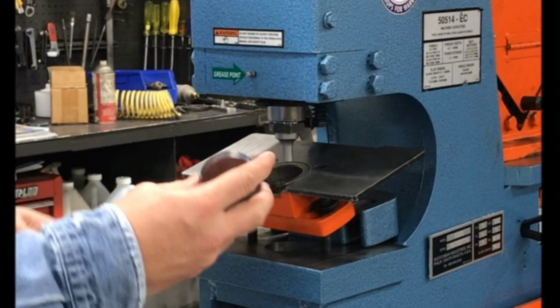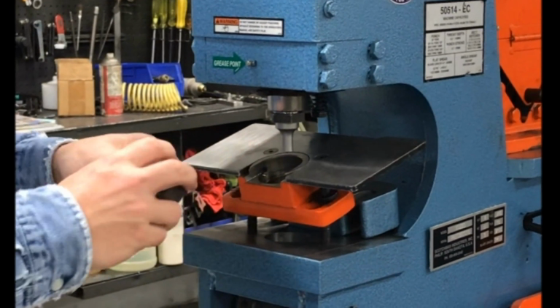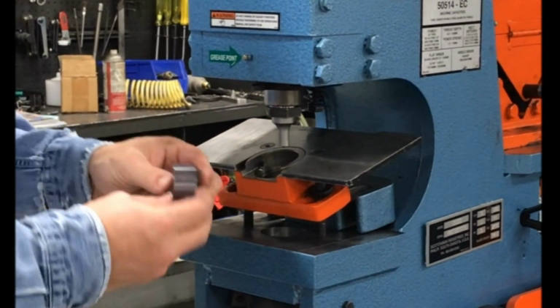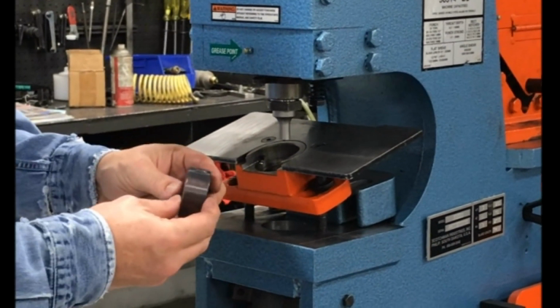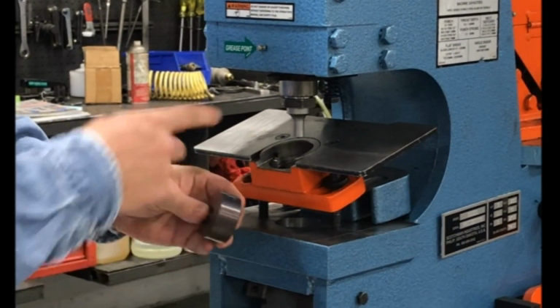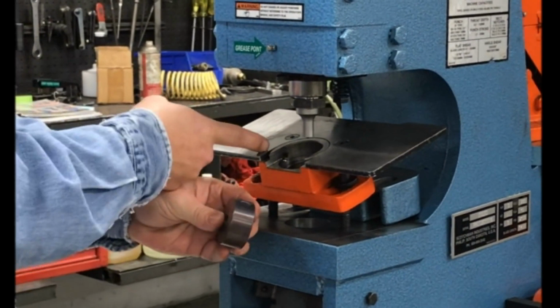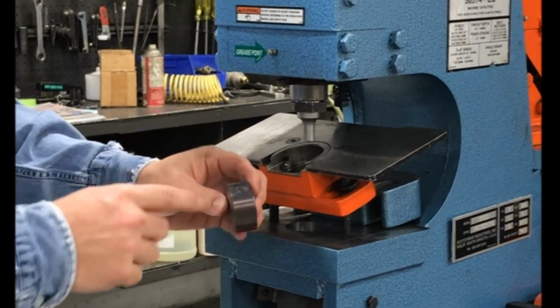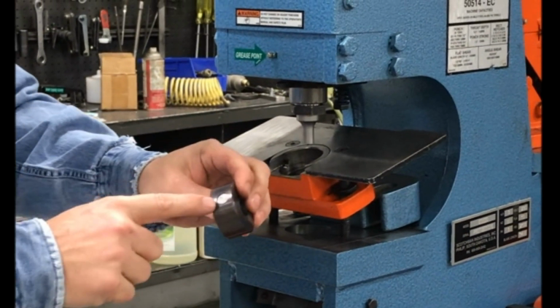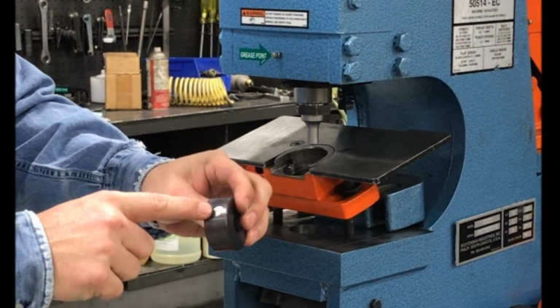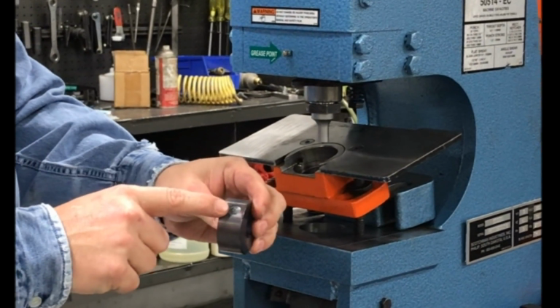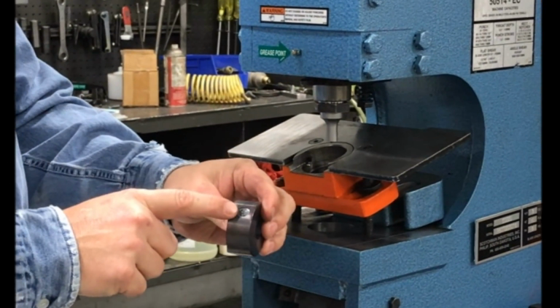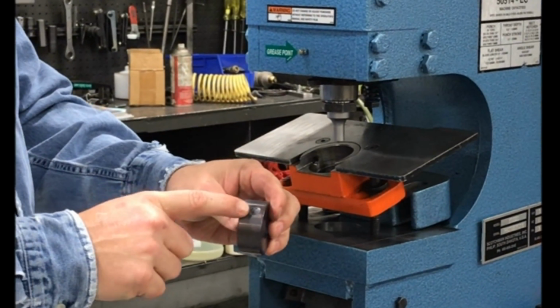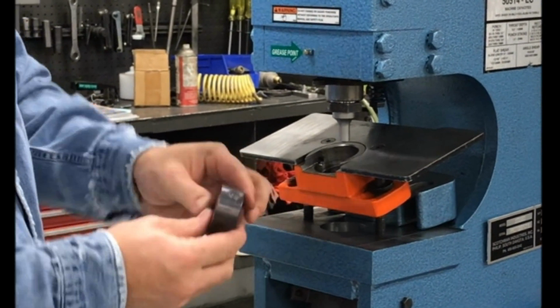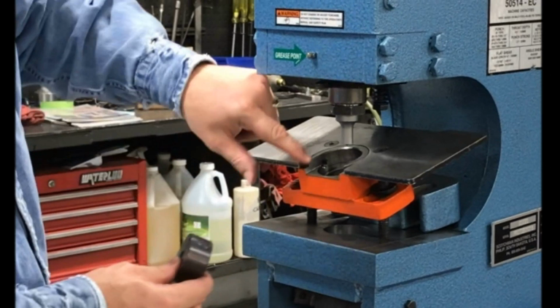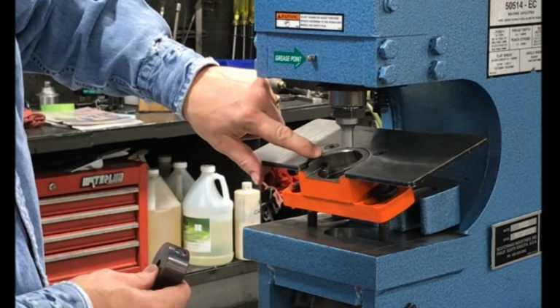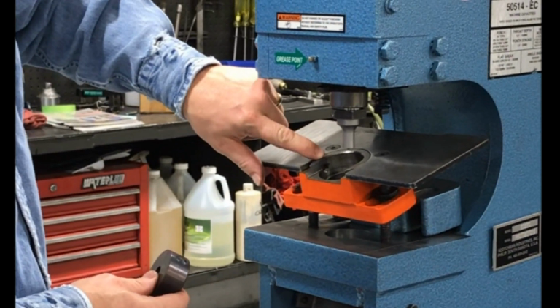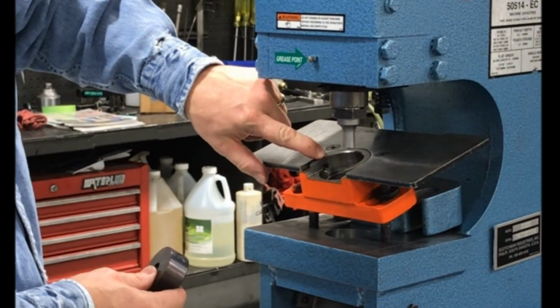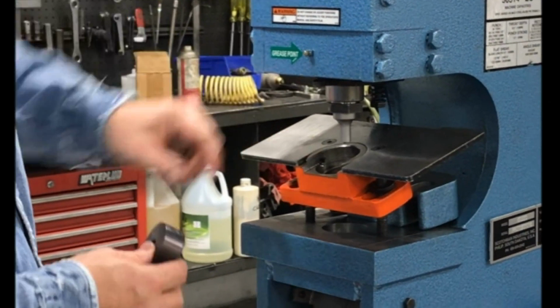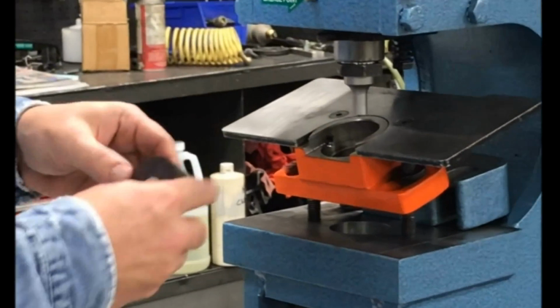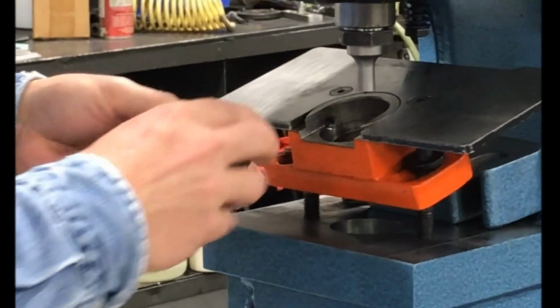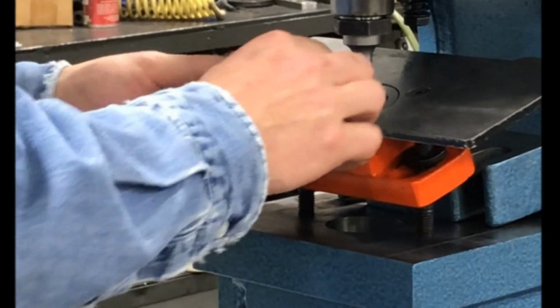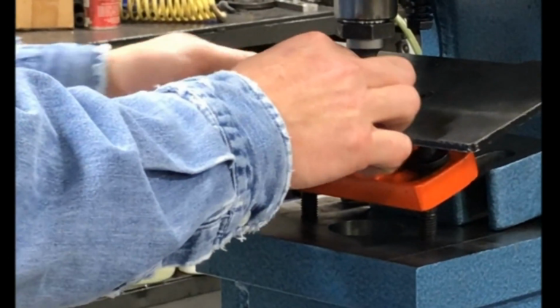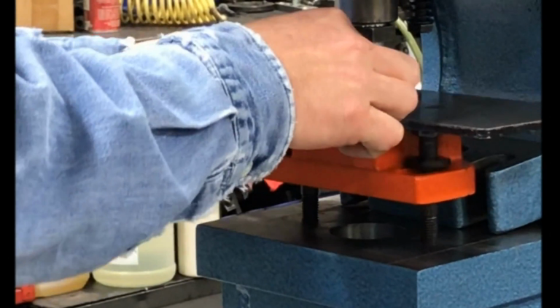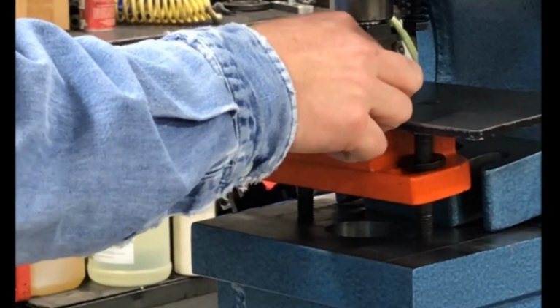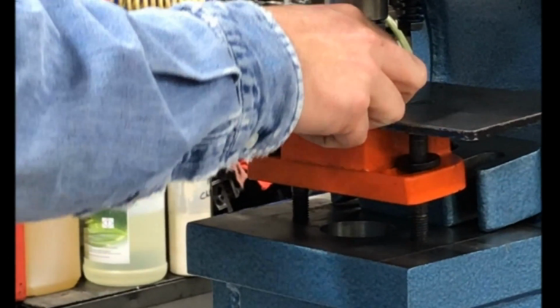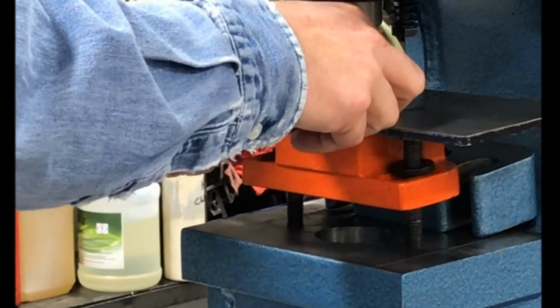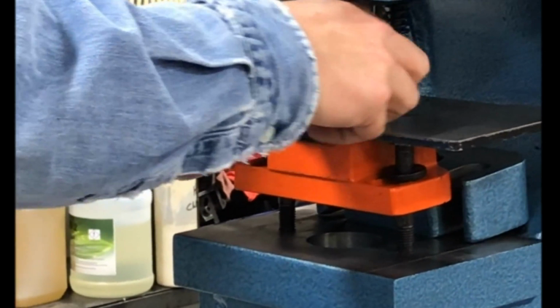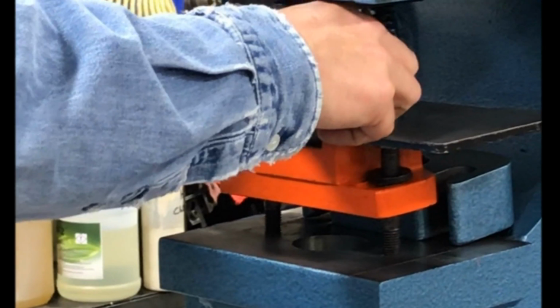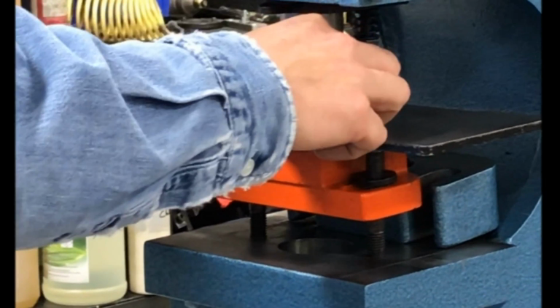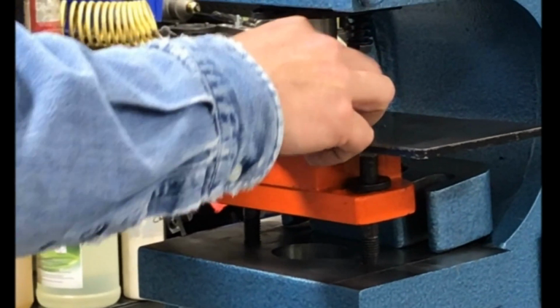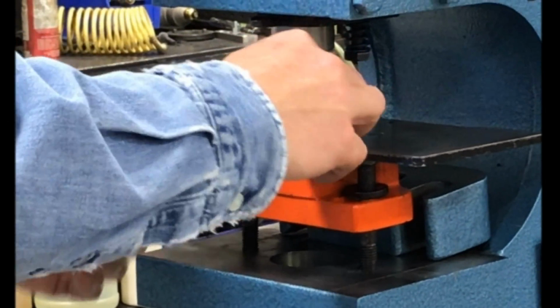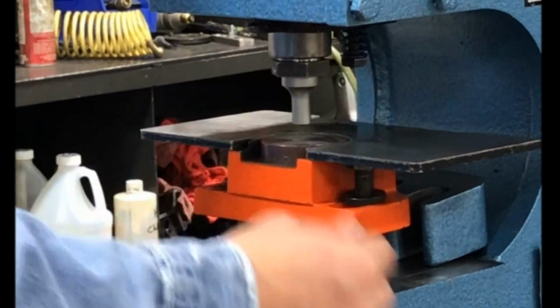Now we need to place our die in our die holder. There's a milled slot in the die that goes with the set screw in the die holder. Drop that in.